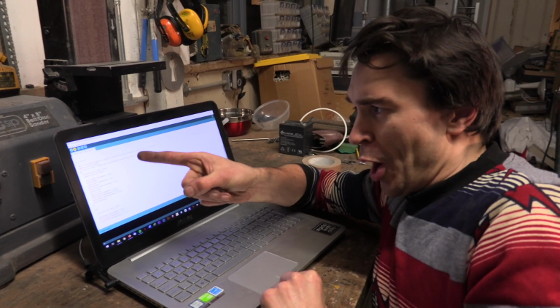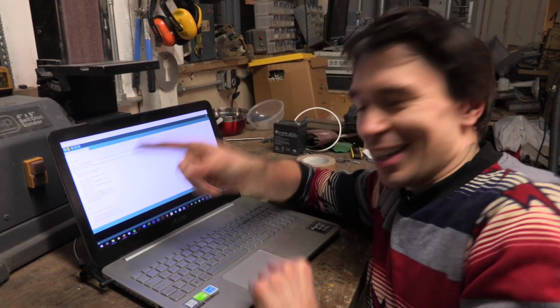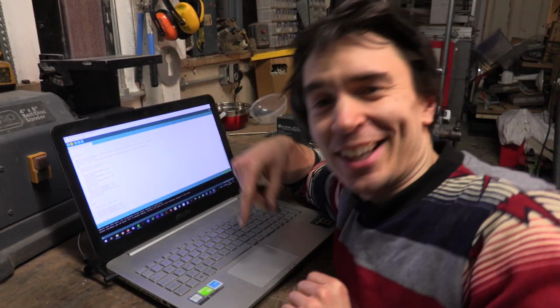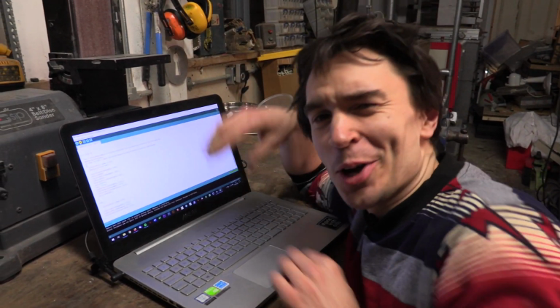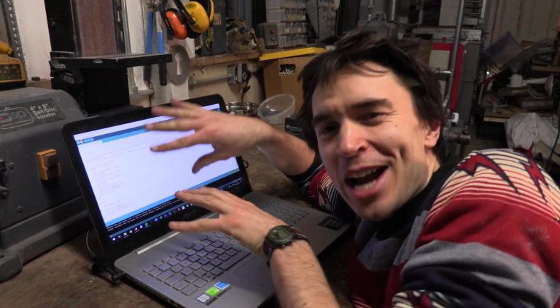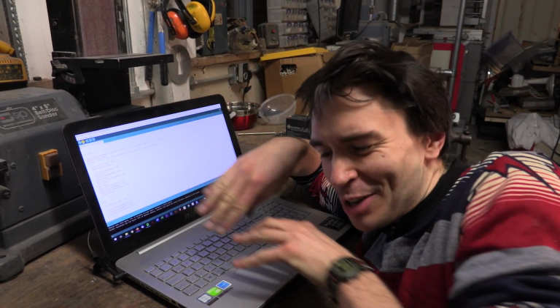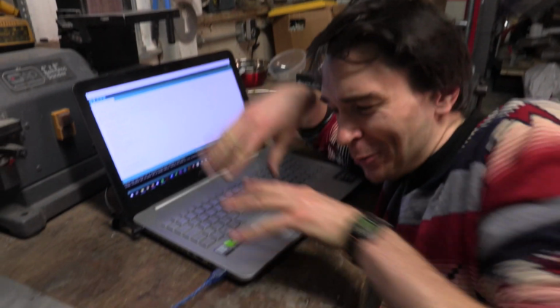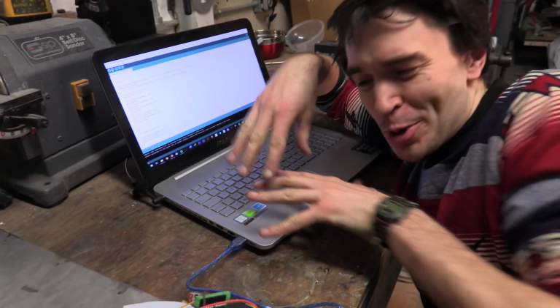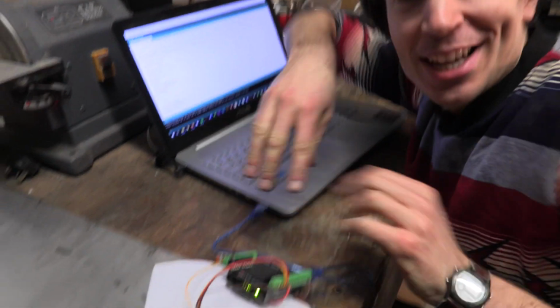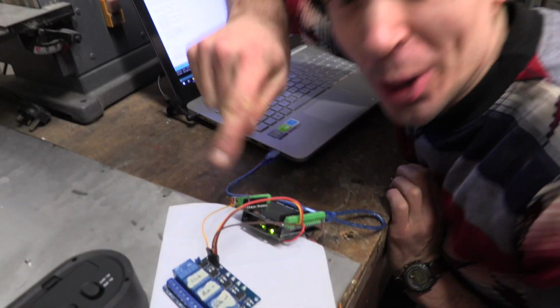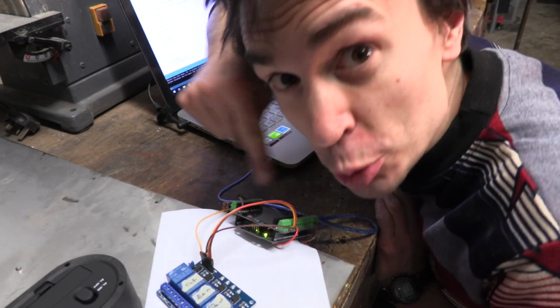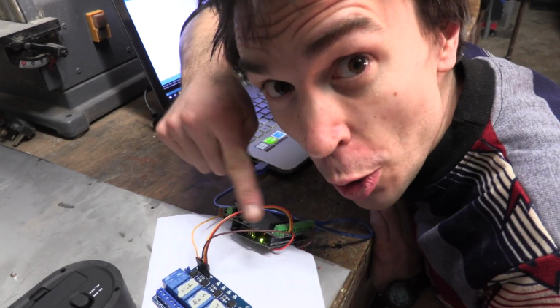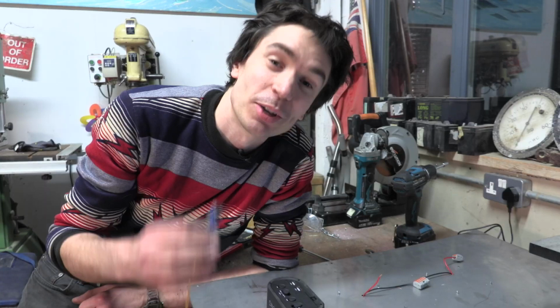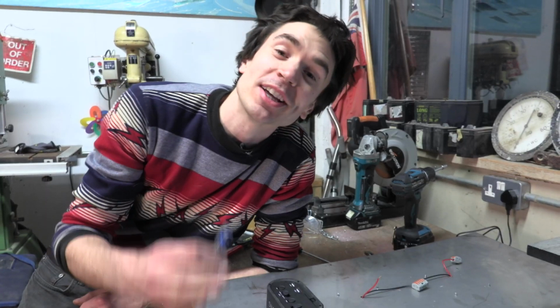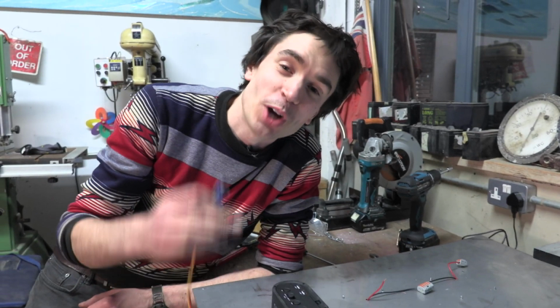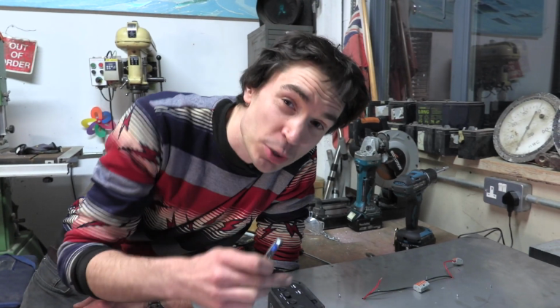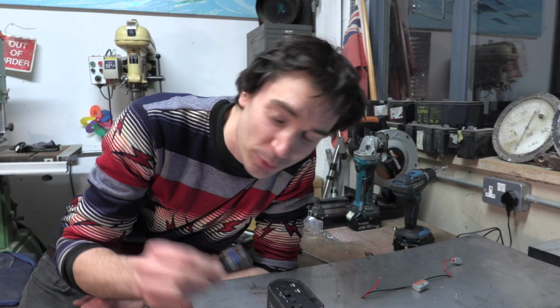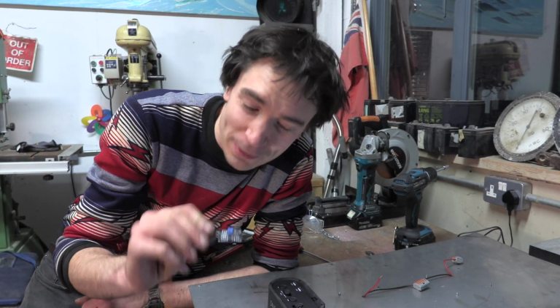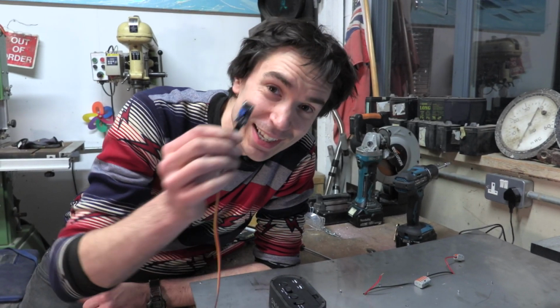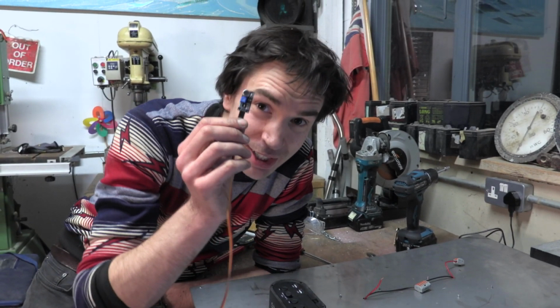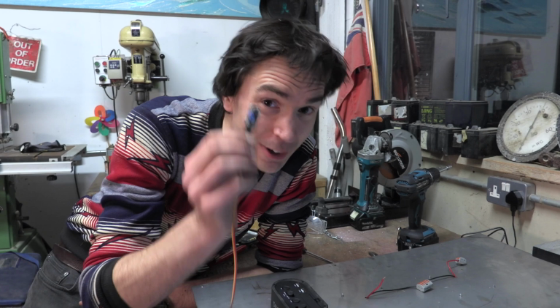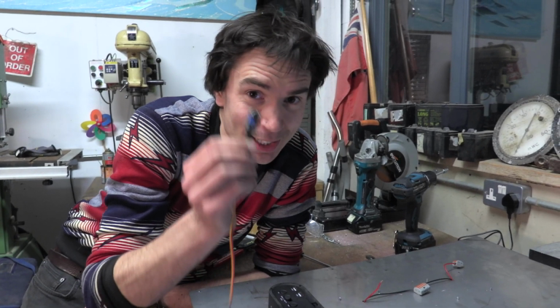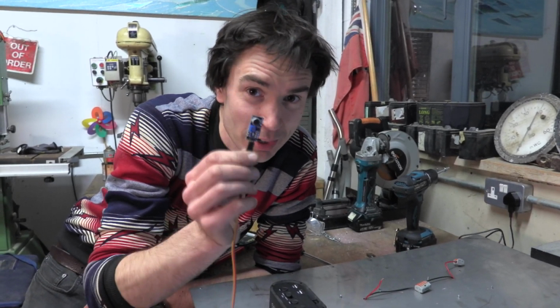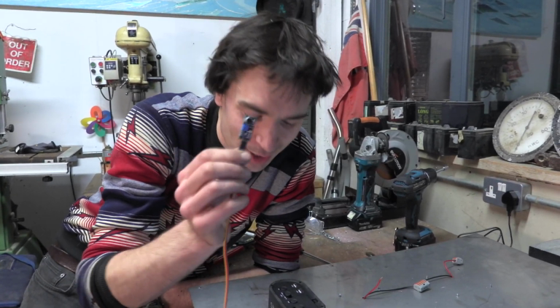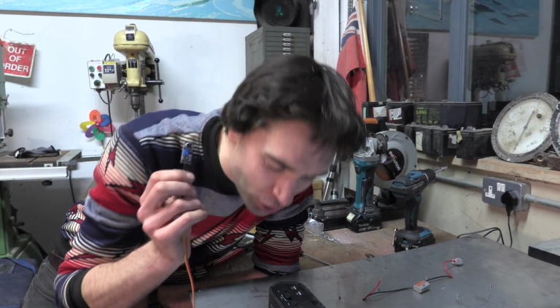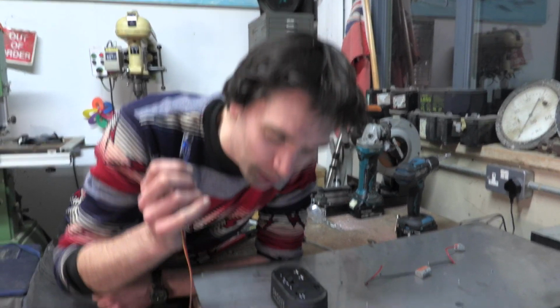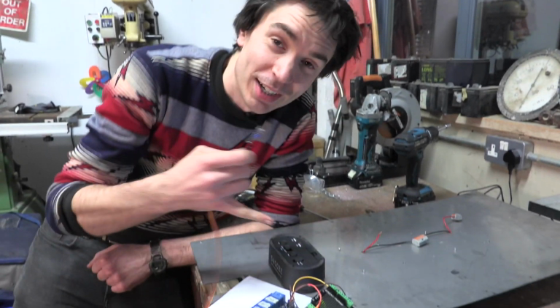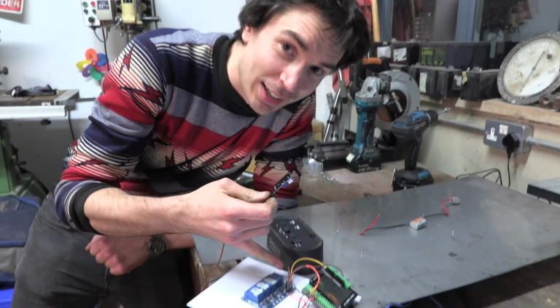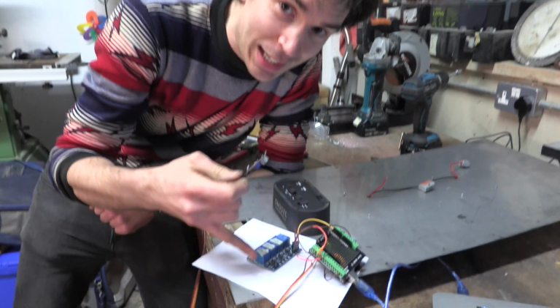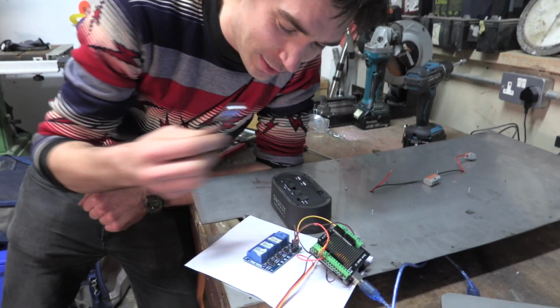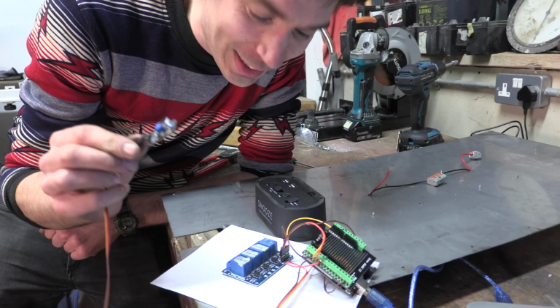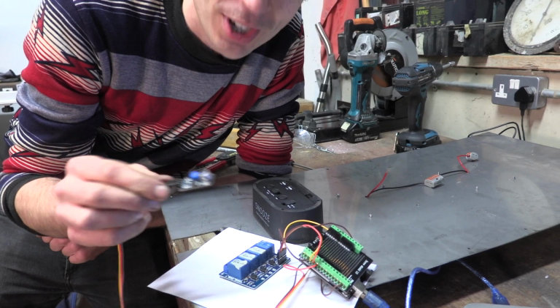Upload! And just like that, the code will miraculously travel from the computer into the Arduino. So we've loaded our code onto the Arduino. Hopefully, if I shout very loudly into the microphone, it should trigger our little relays to light up. Let's give it a try.